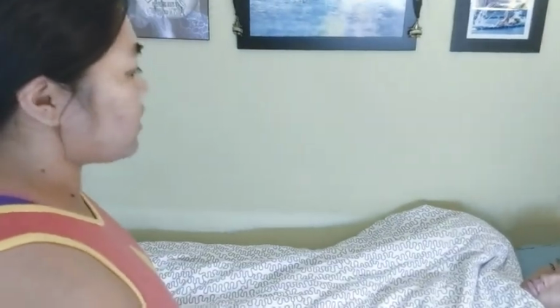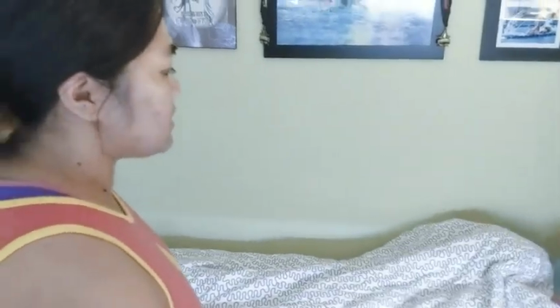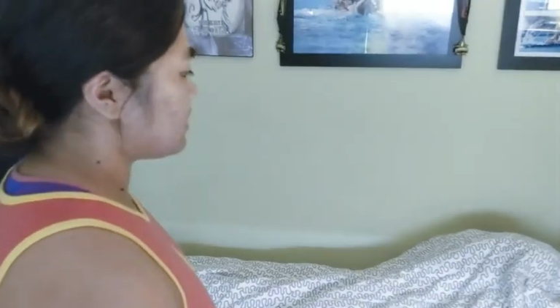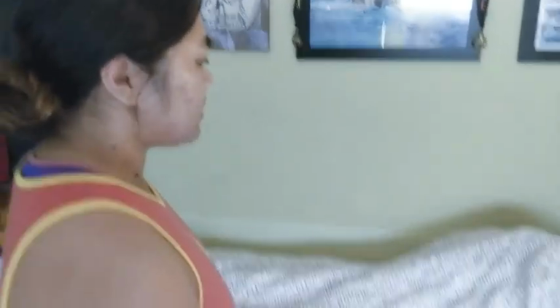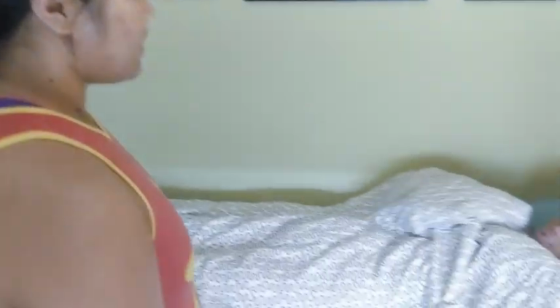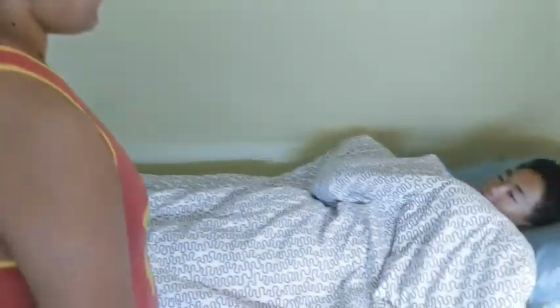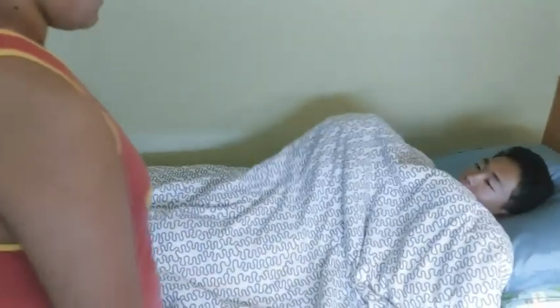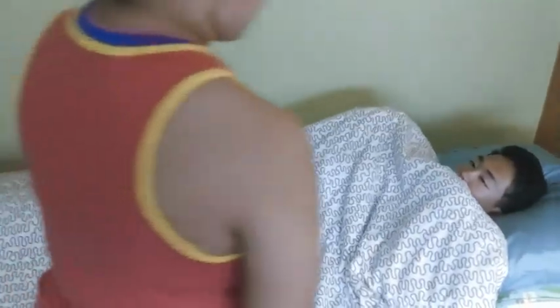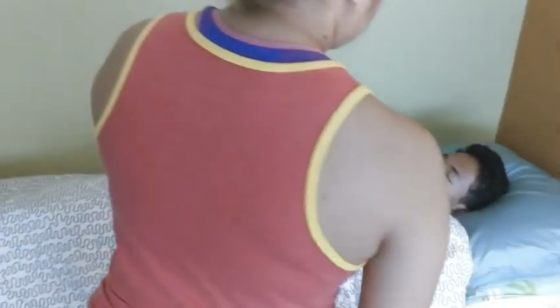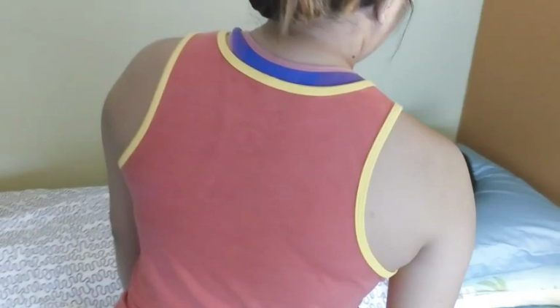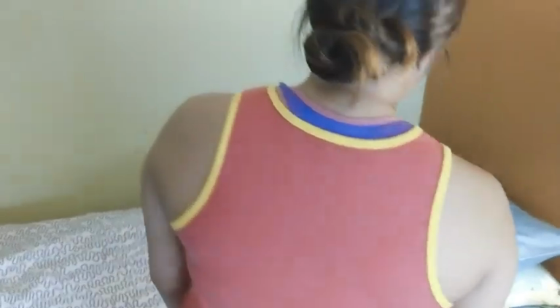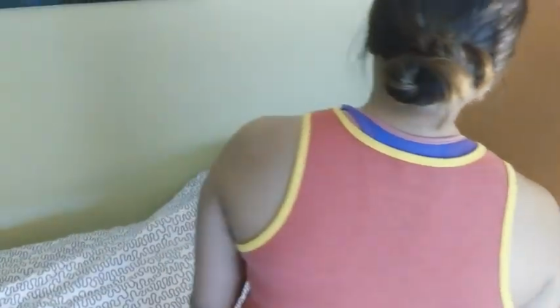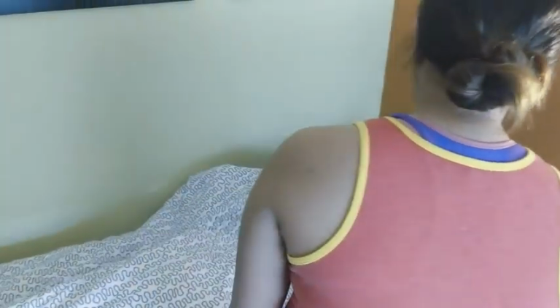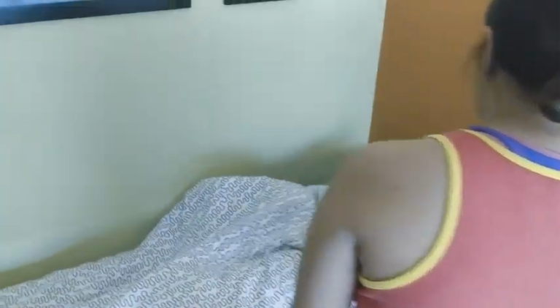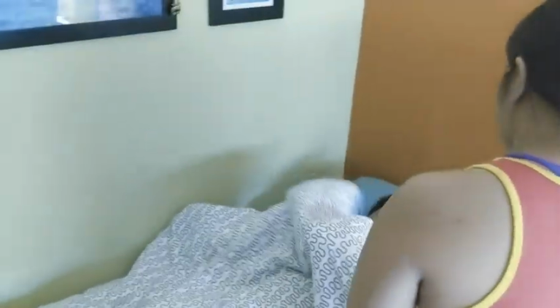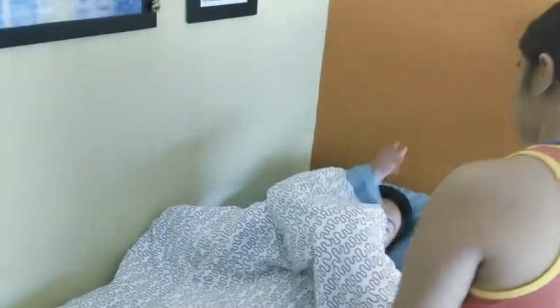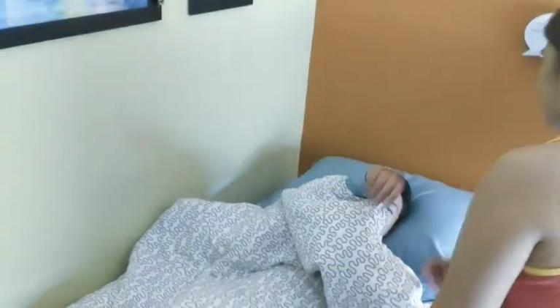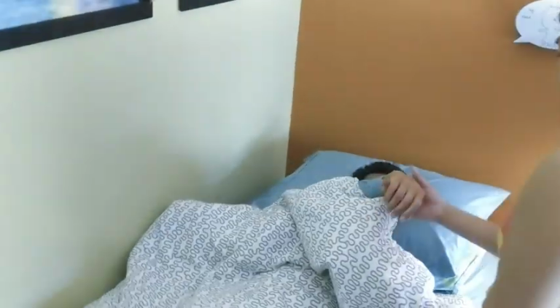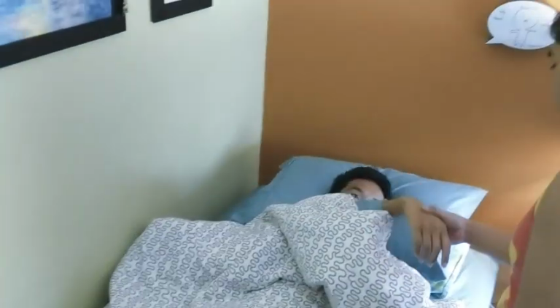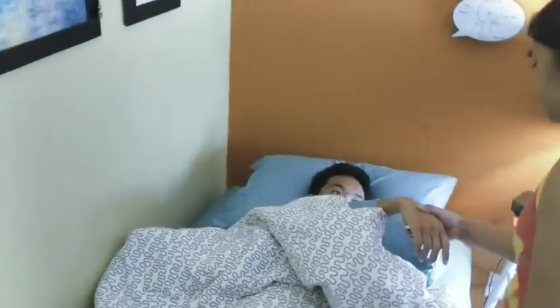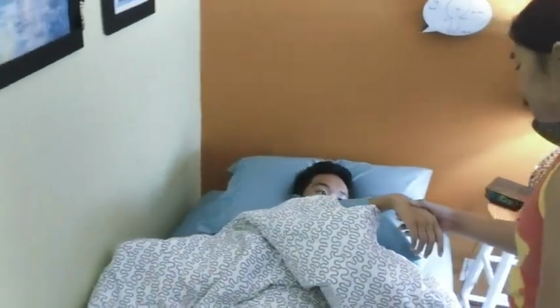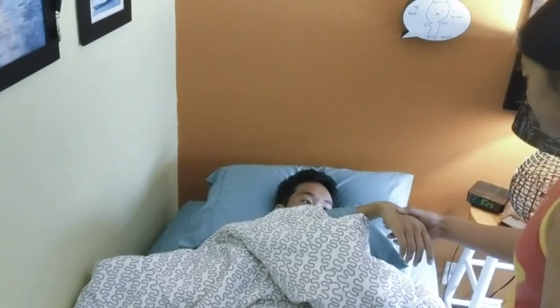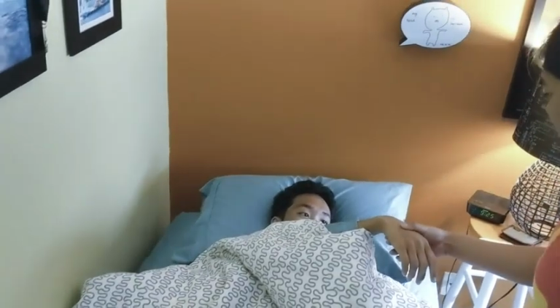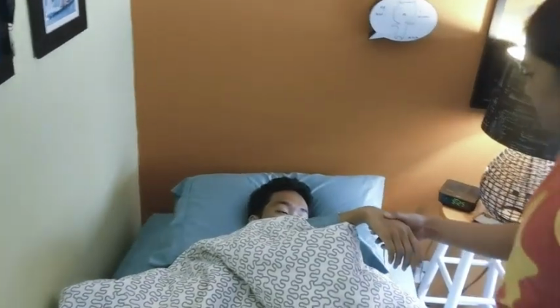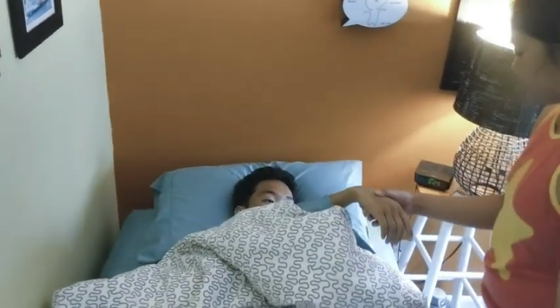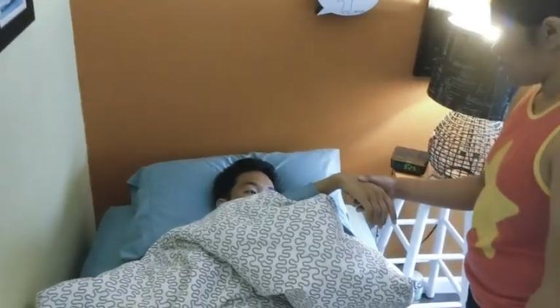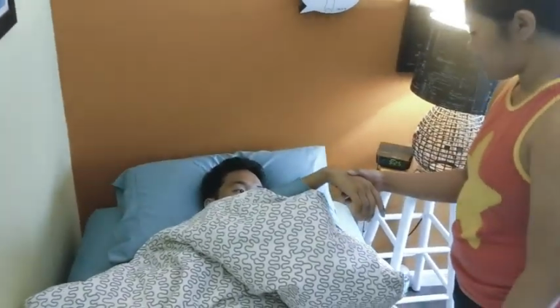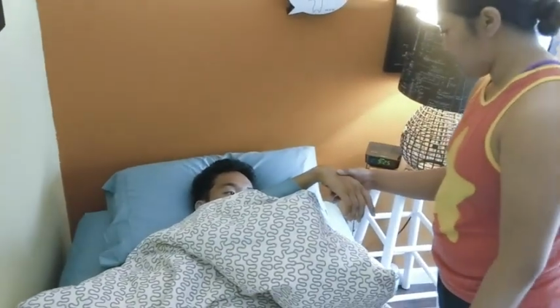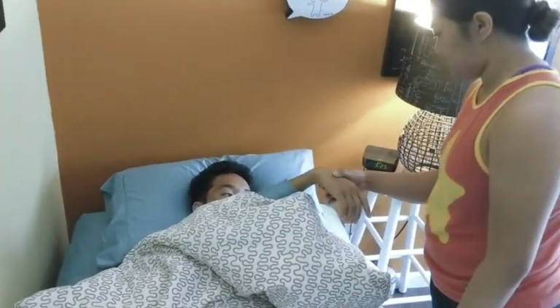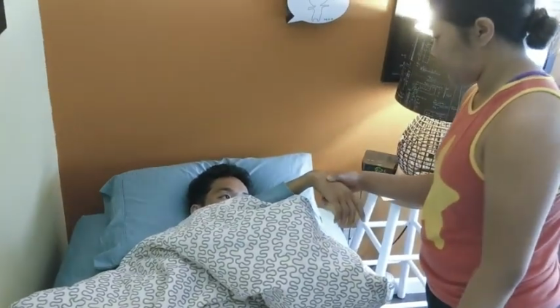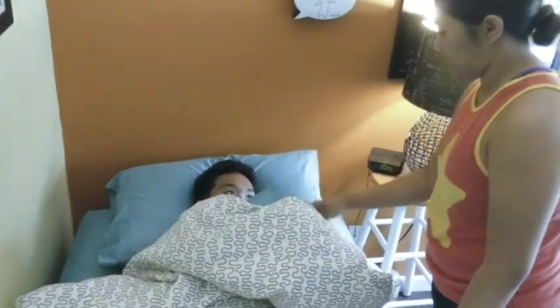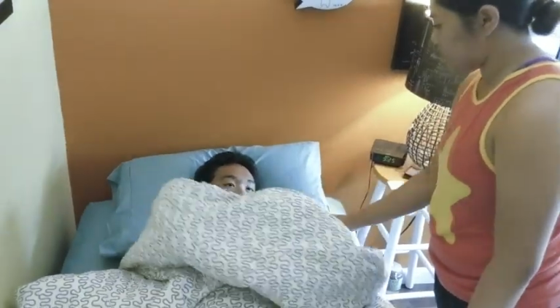Have any questions? No. All right, can I see your wristband please? Please state your date of birth. June 24, 2001. Okay, thank you very much.